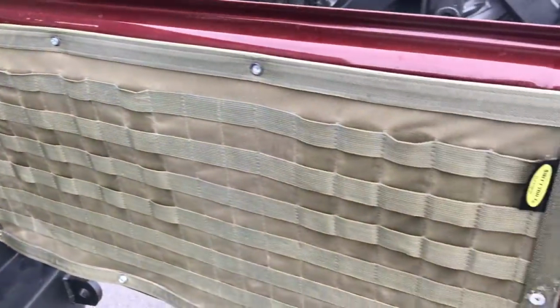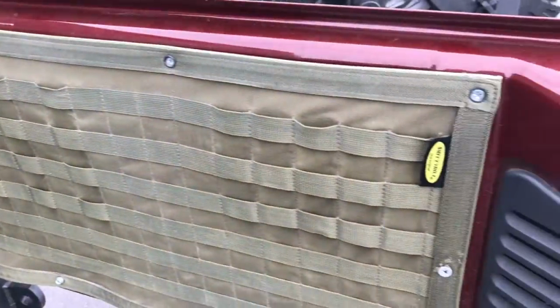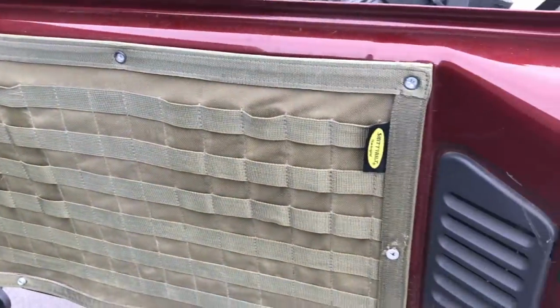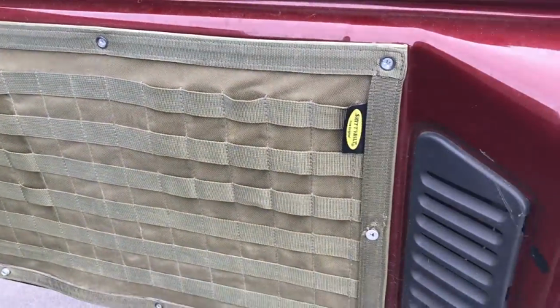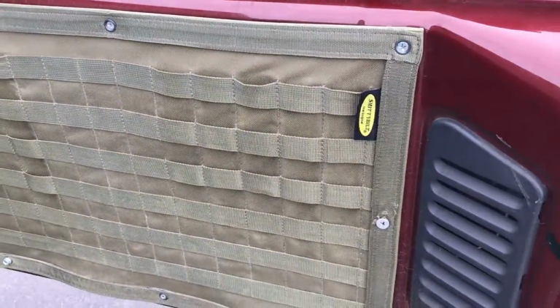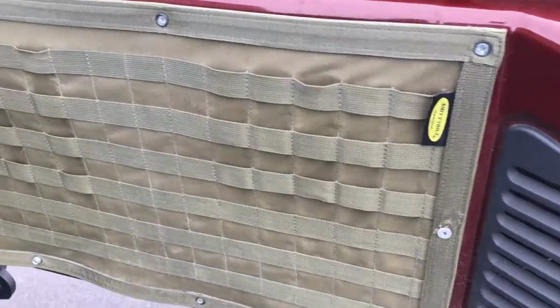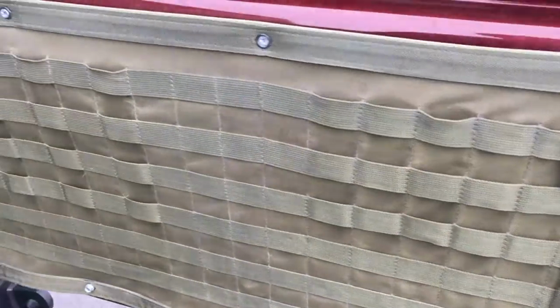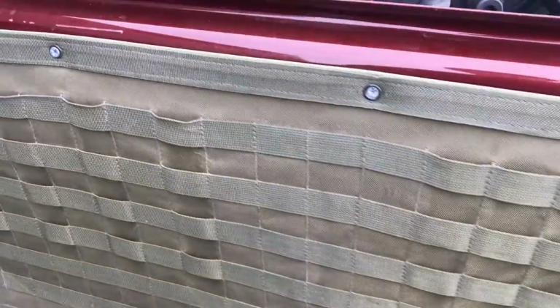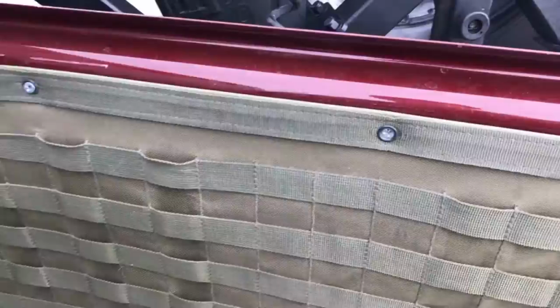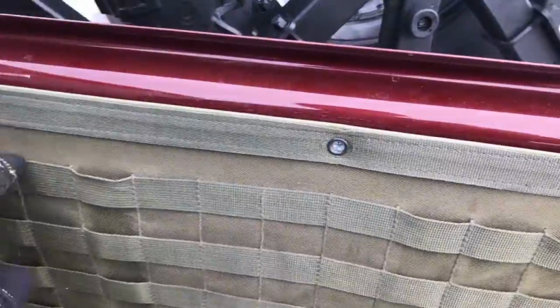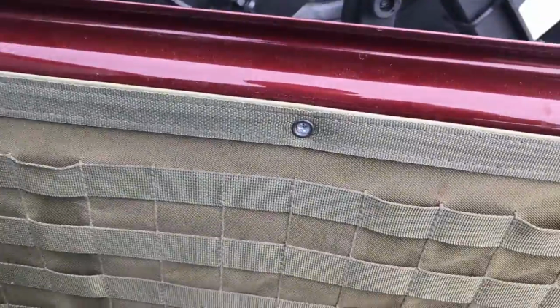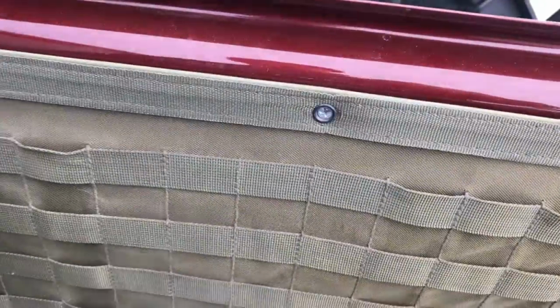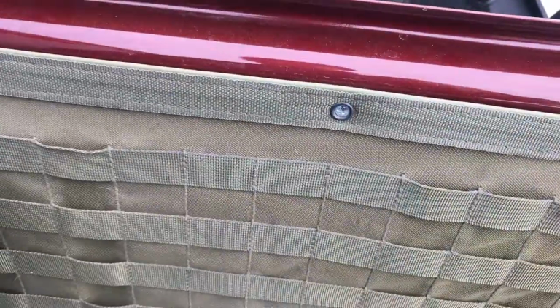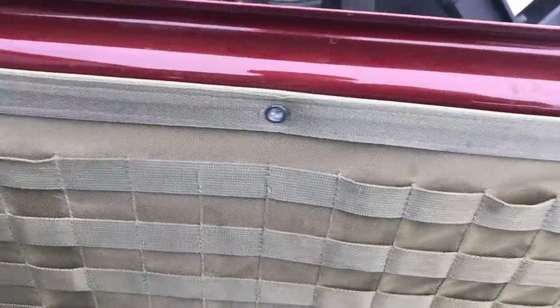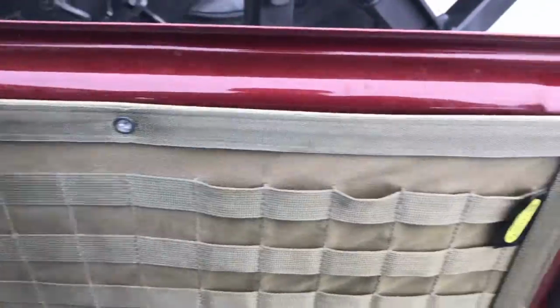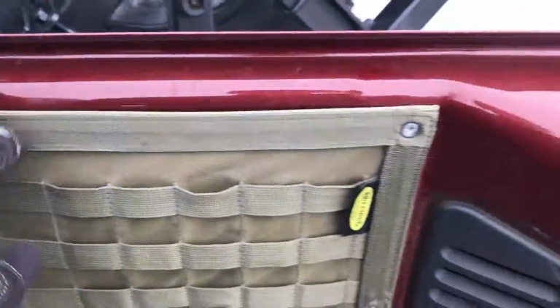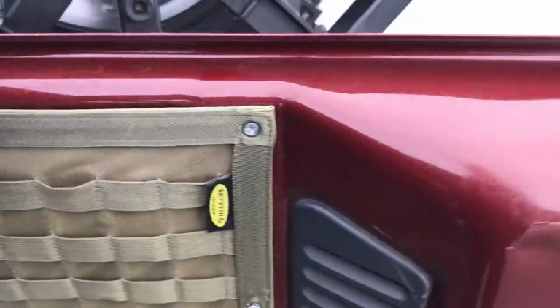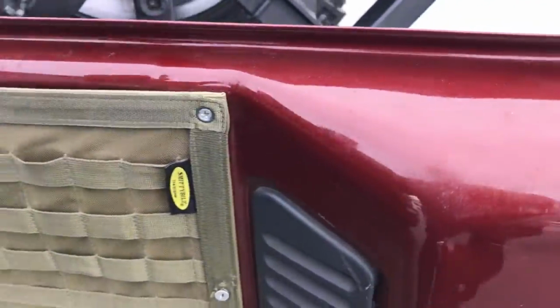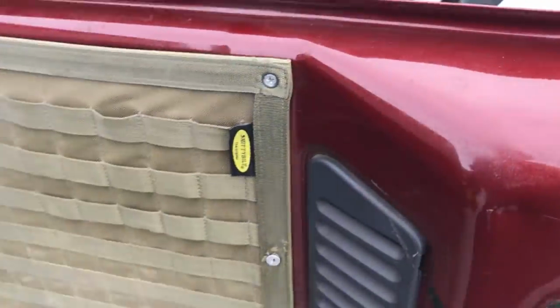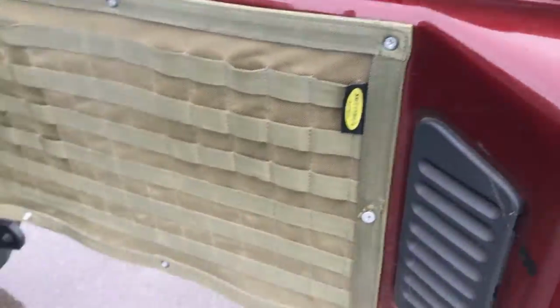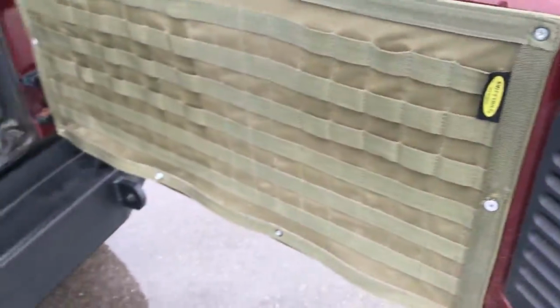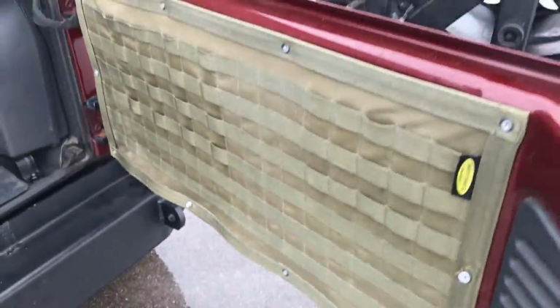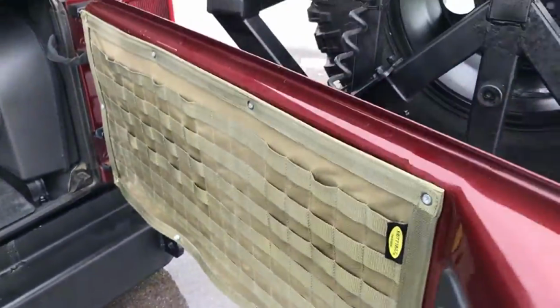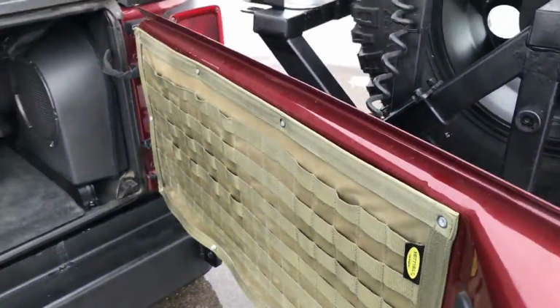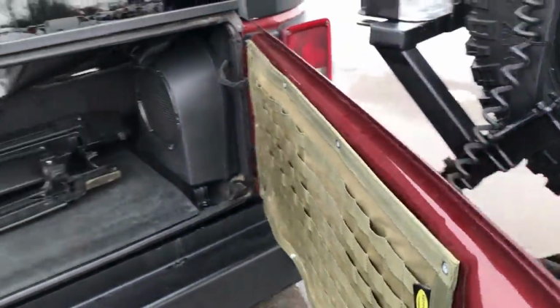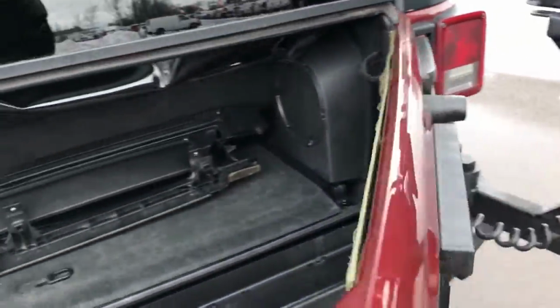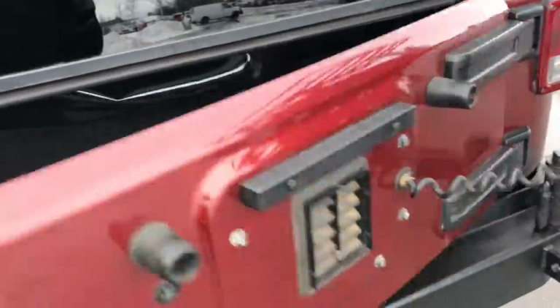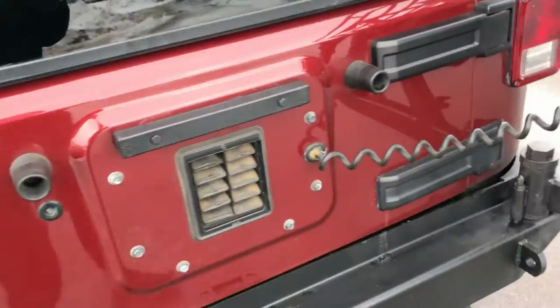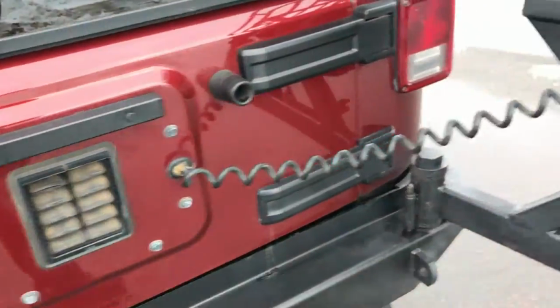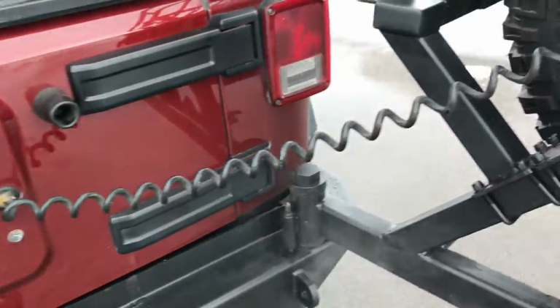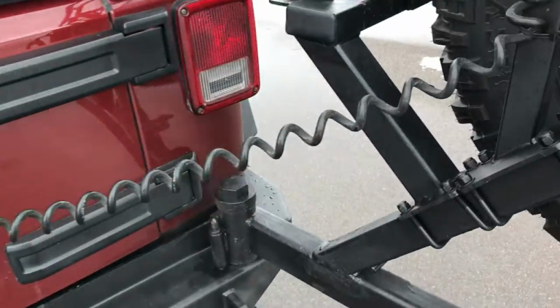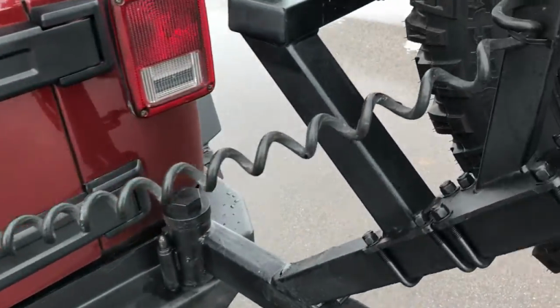It looks like an ammo holder back here, screwed to the back of it — if you didn't like it you can always take that off. I think it's pretty neat.